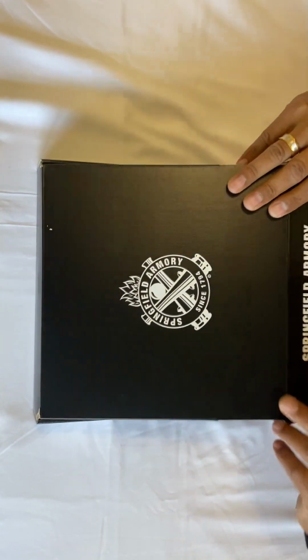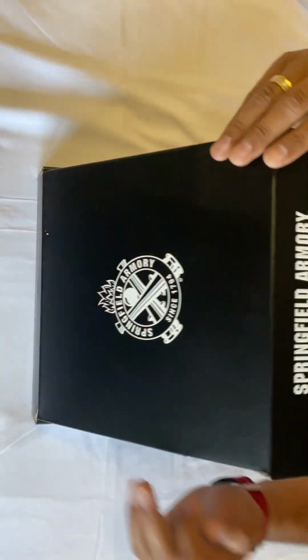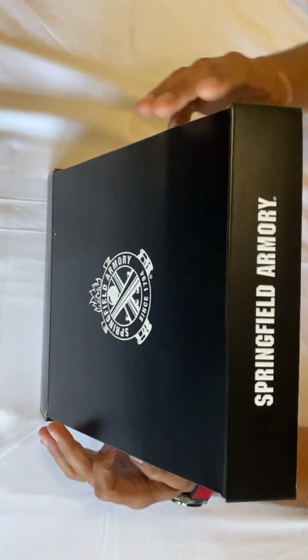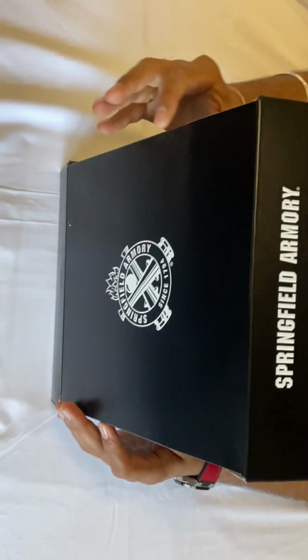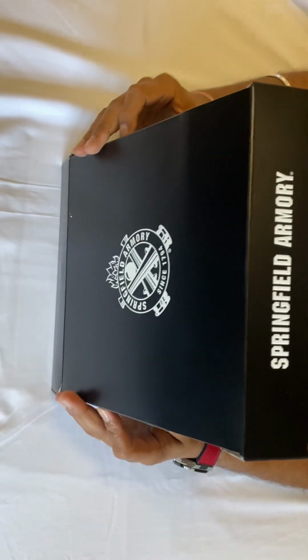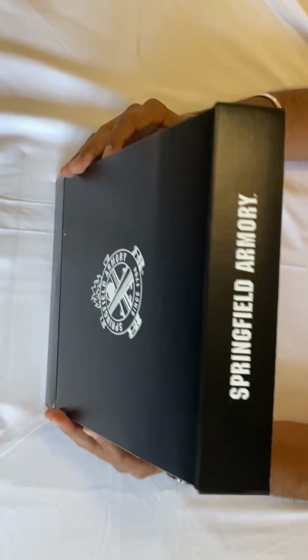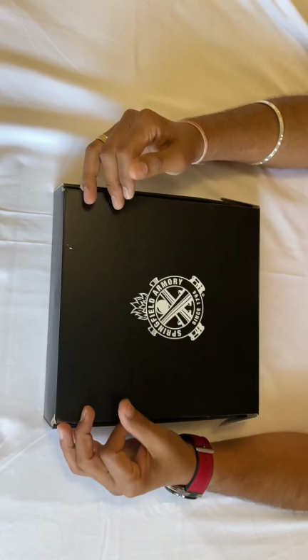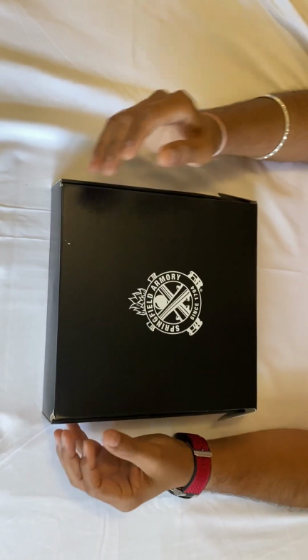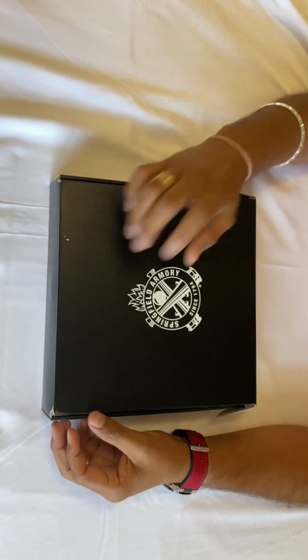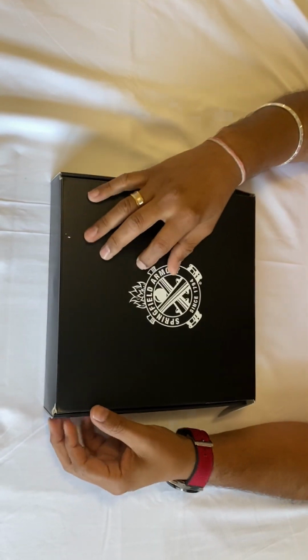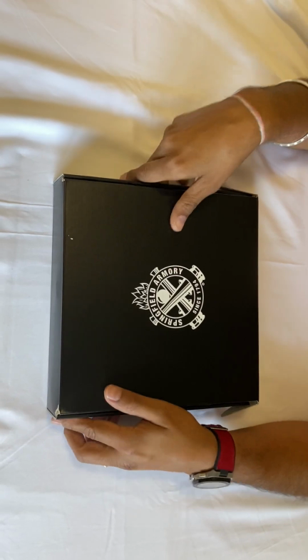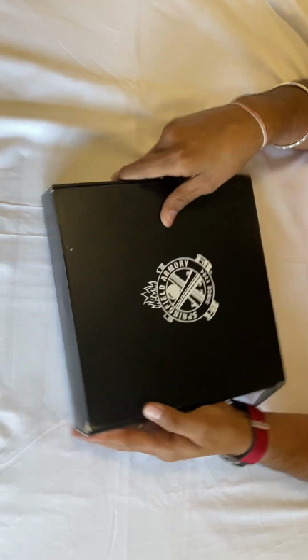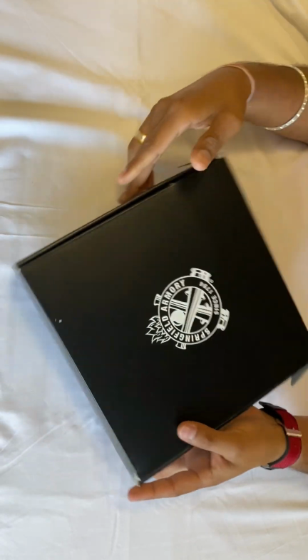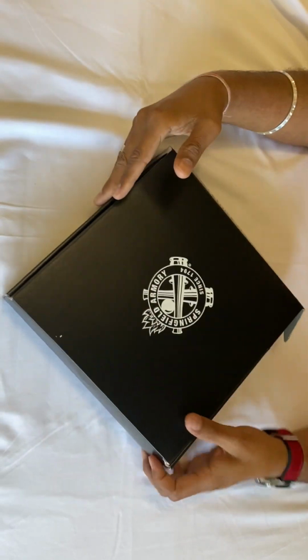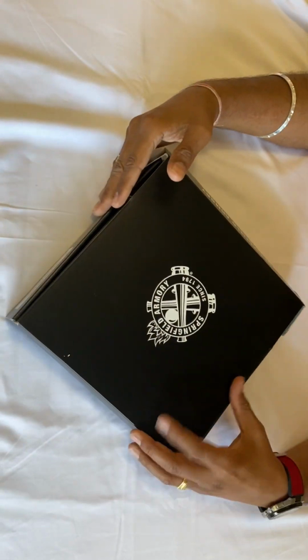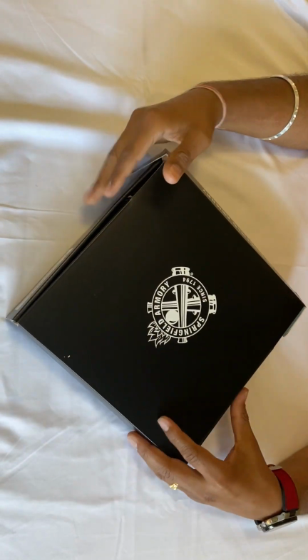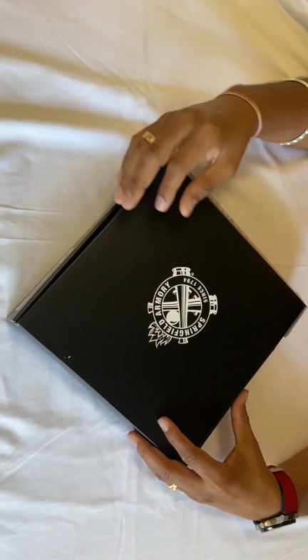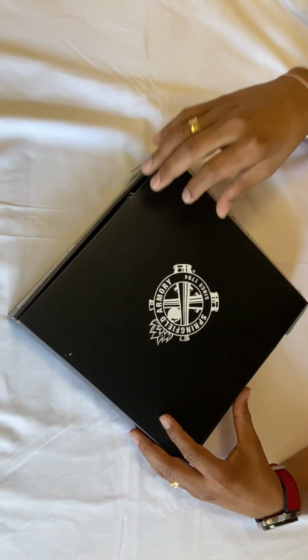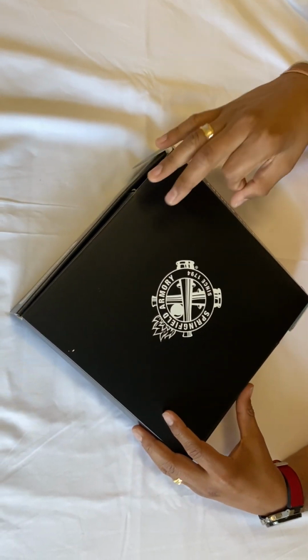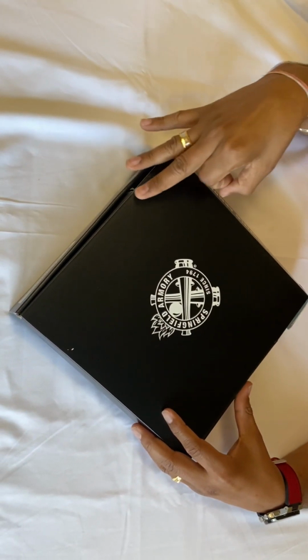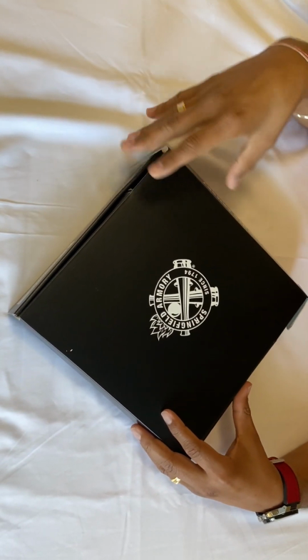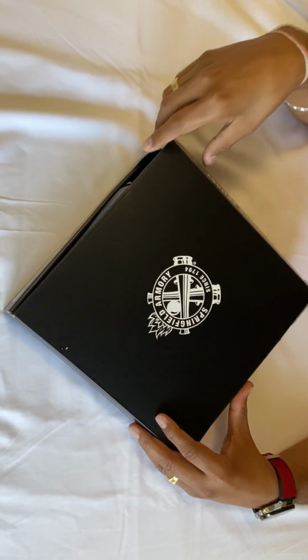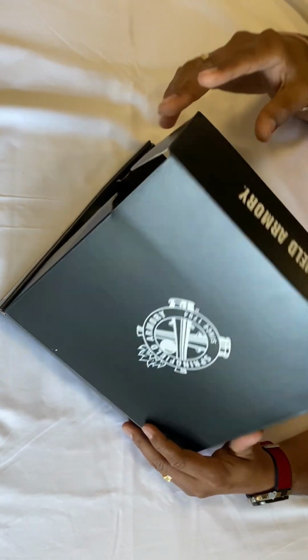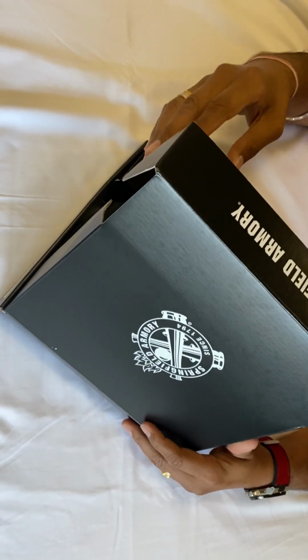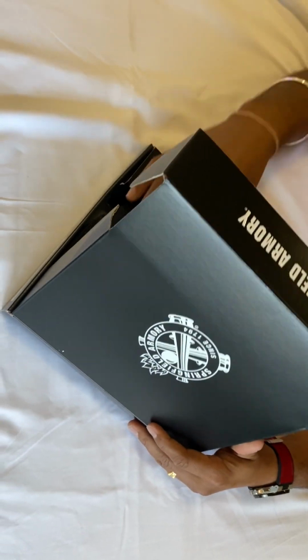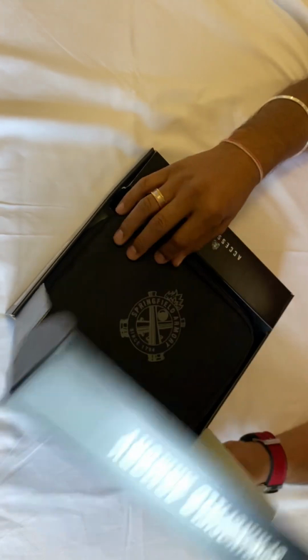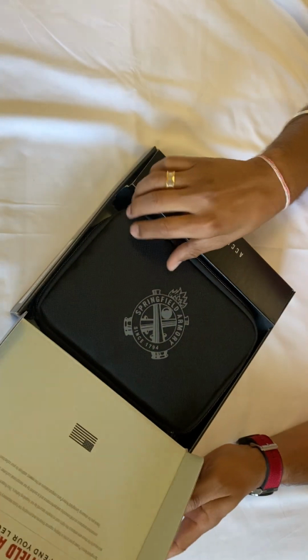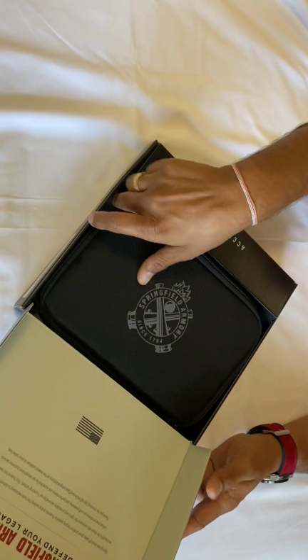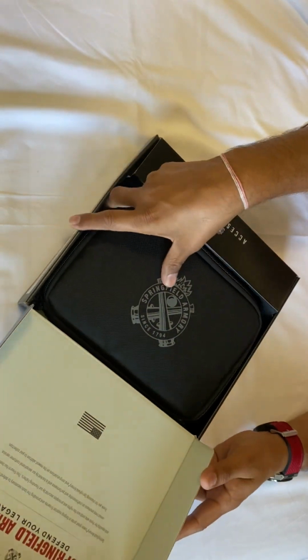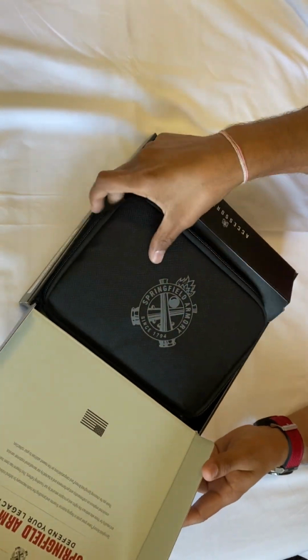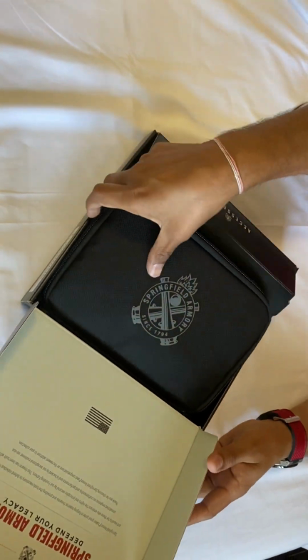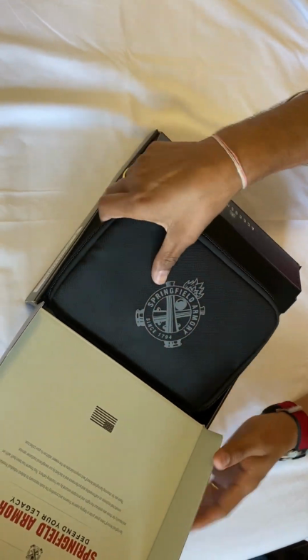This is the Springfield Hellcat. As most people know, Springfield comes with a paper hard box — but the nice thing is it also comes with a nice pouch.